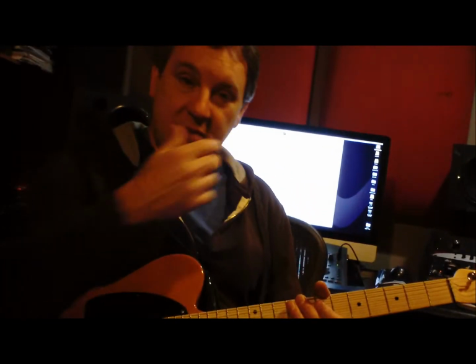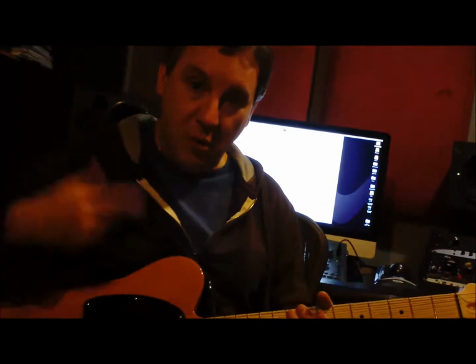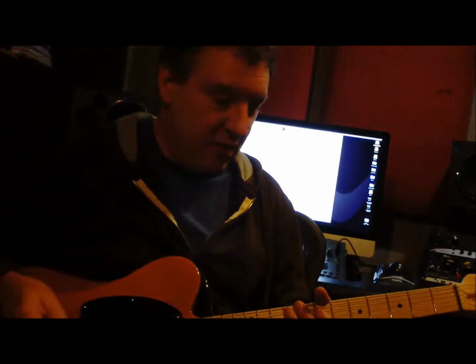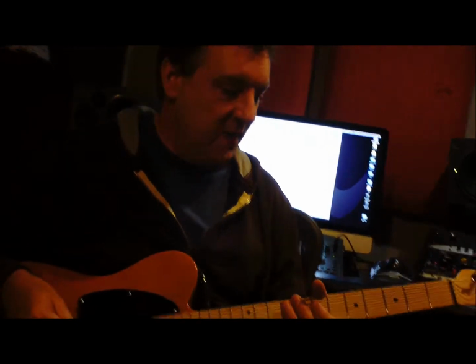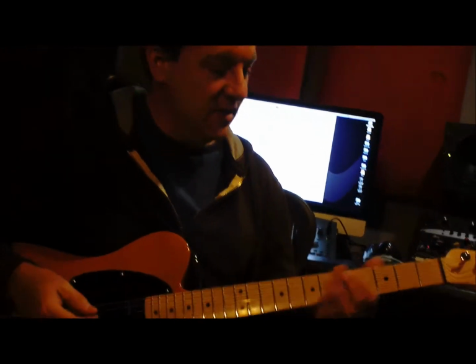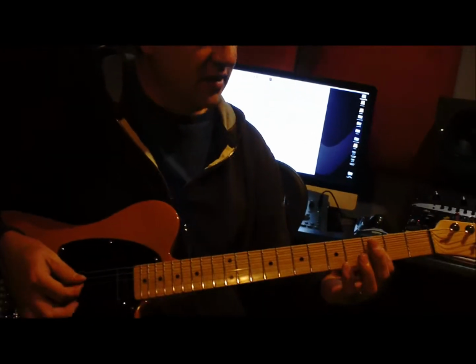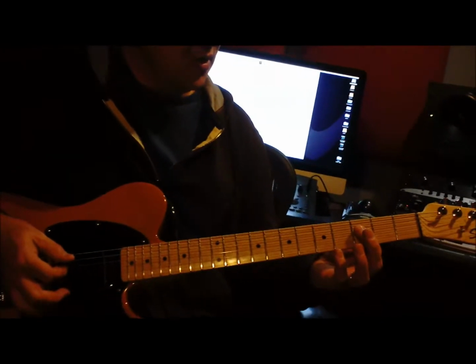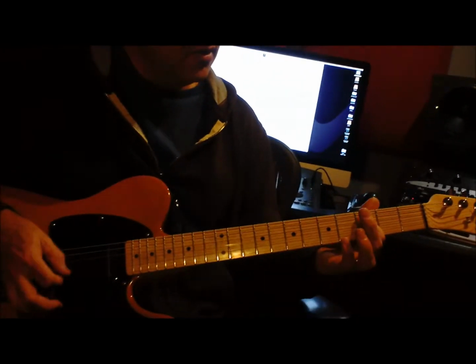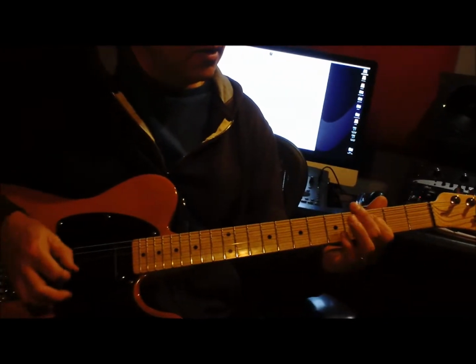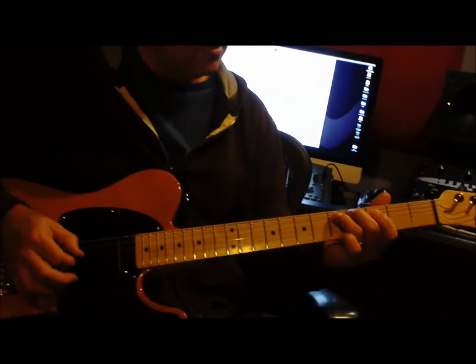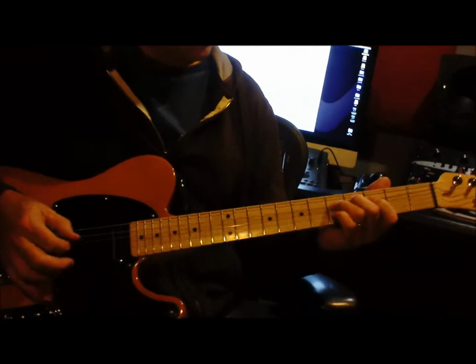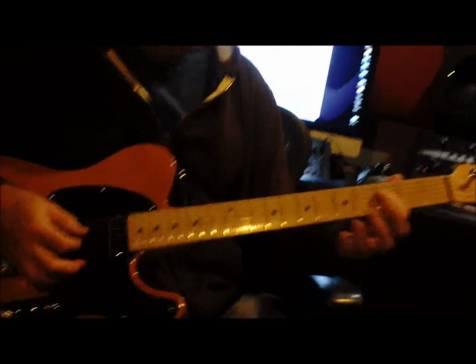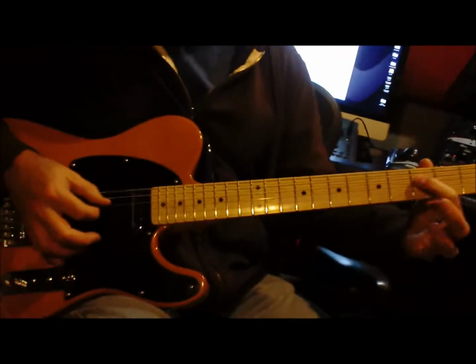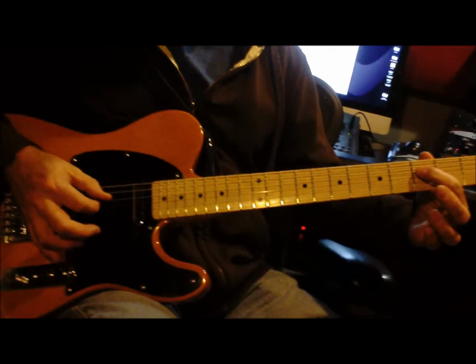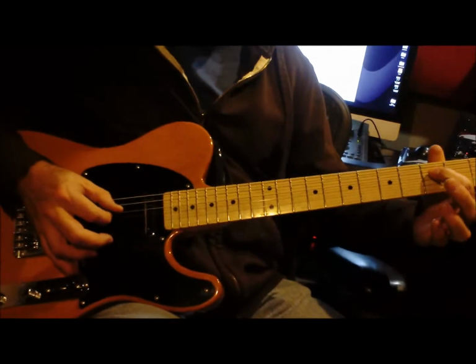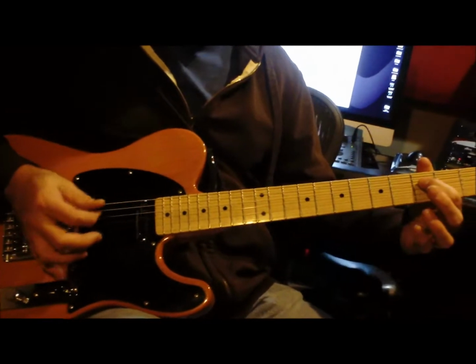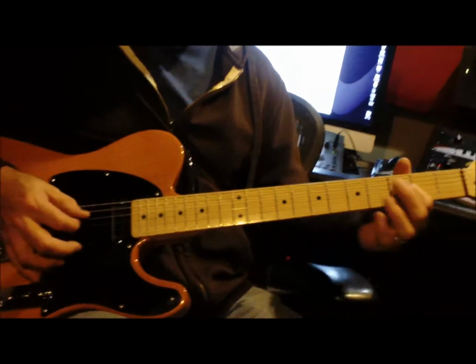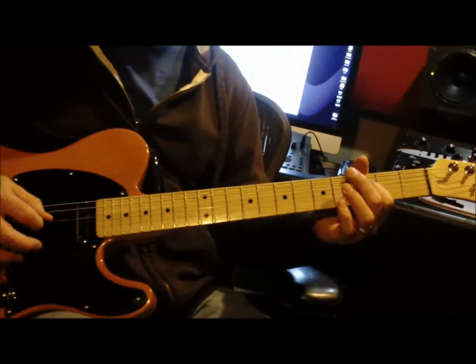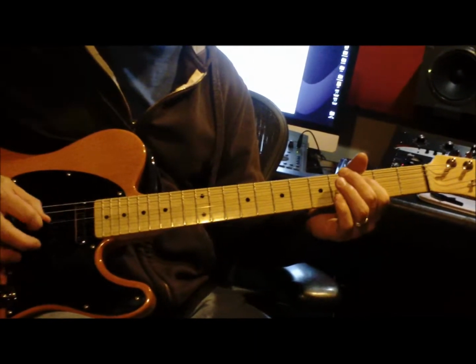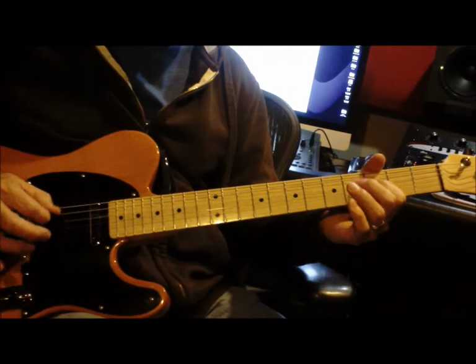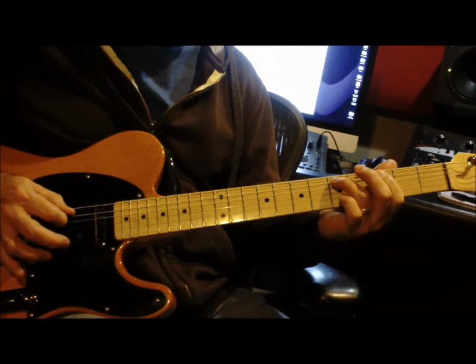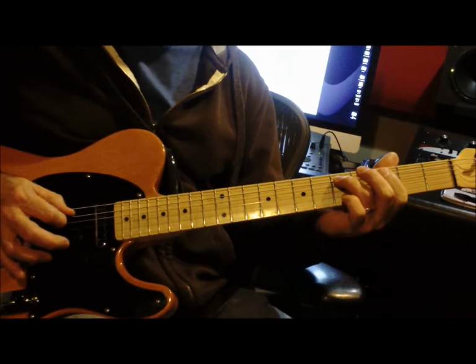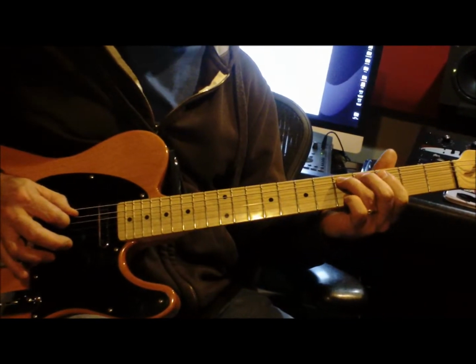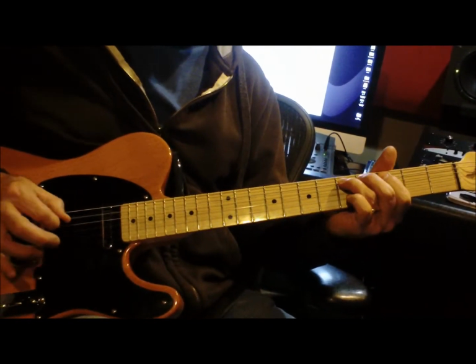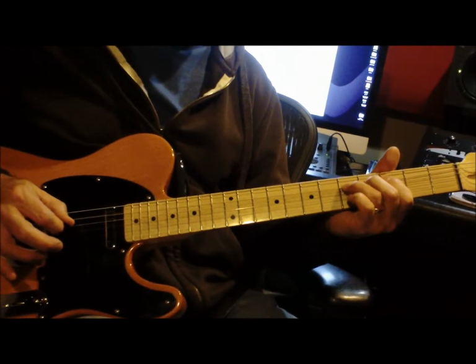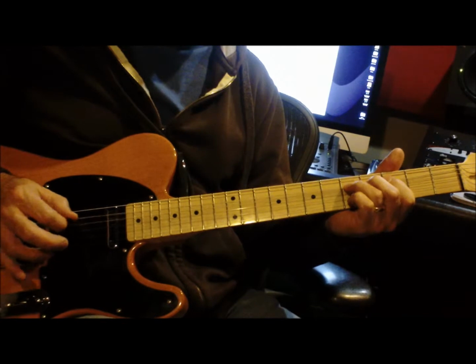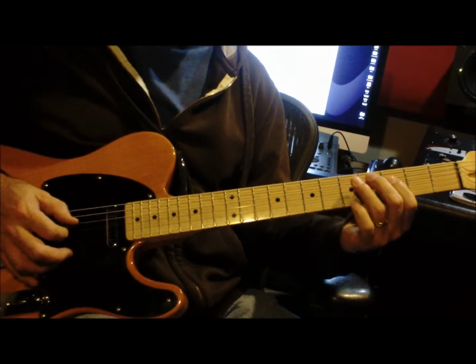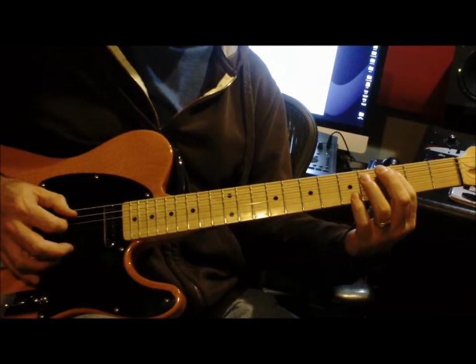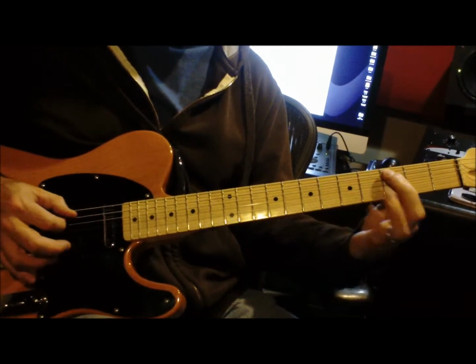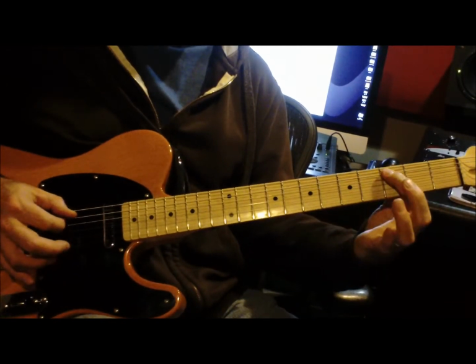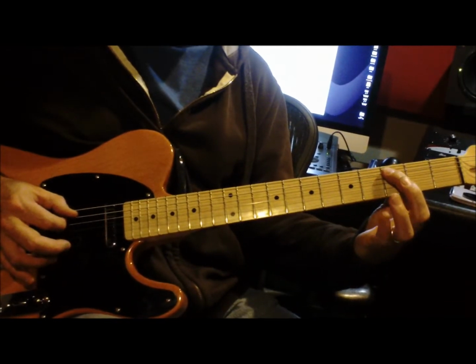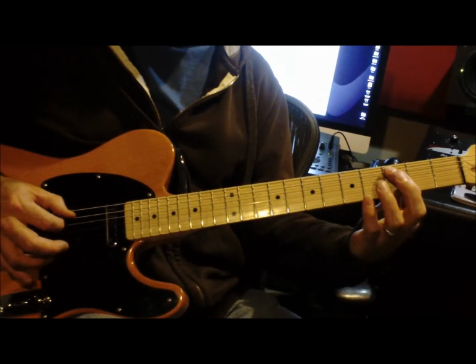The opening riff: we're going 3rd fret, 4th string; 5th fret, 5th string. And then 3rd fret, 5th string.